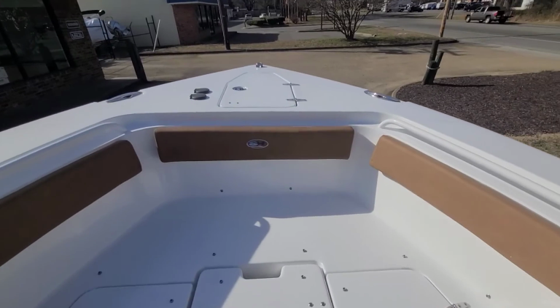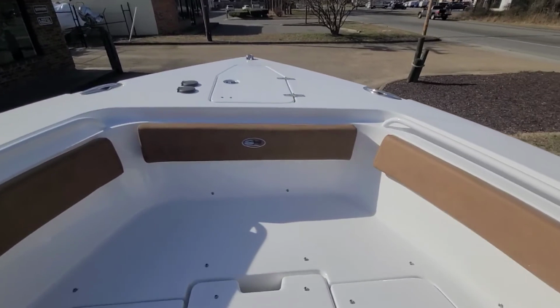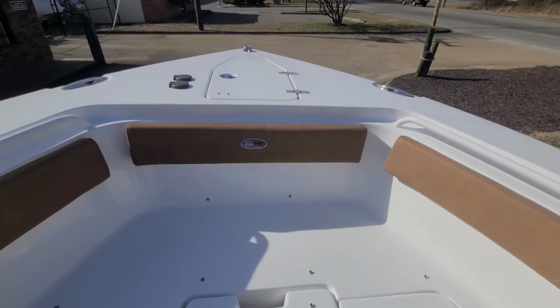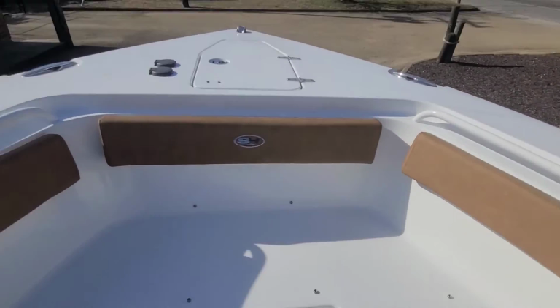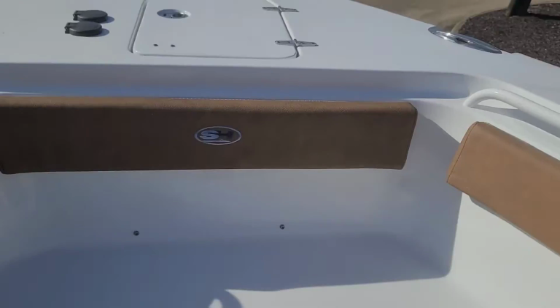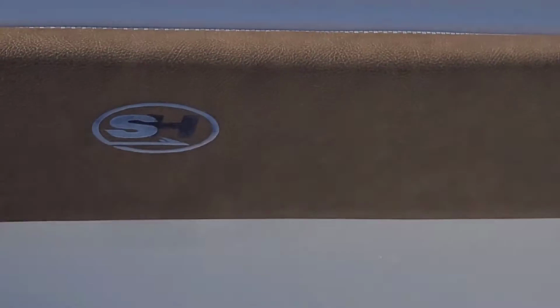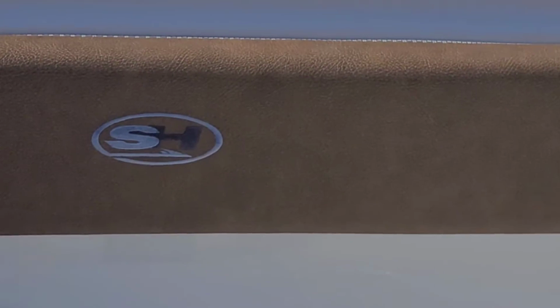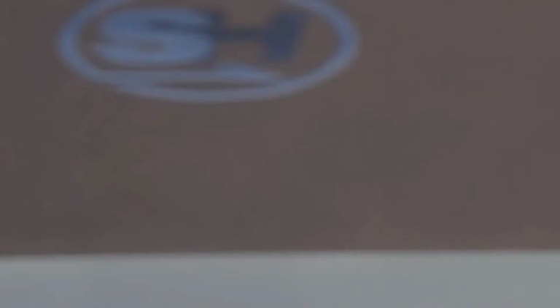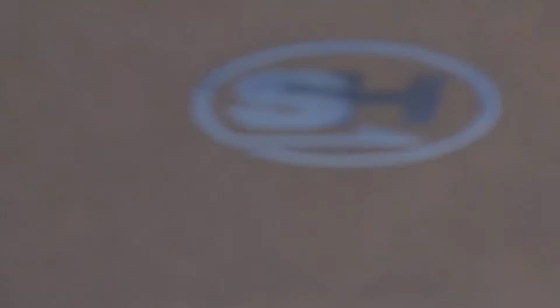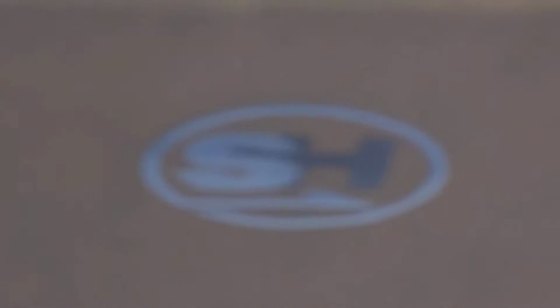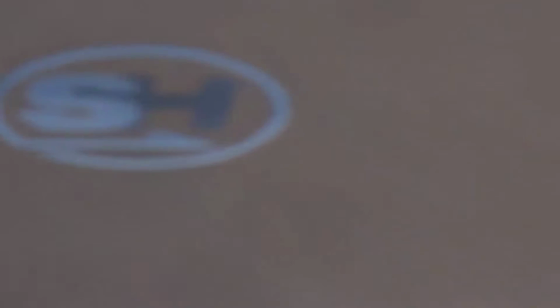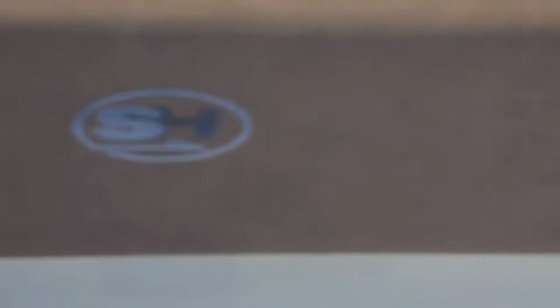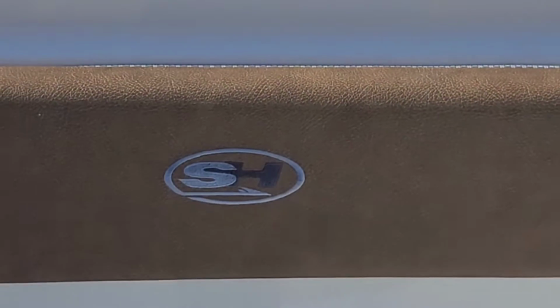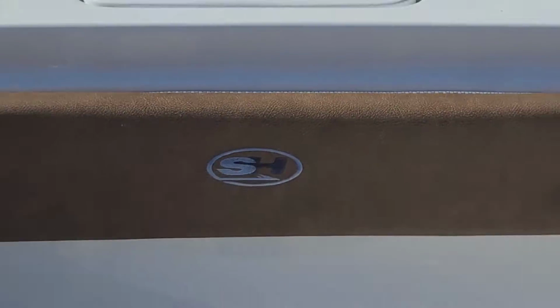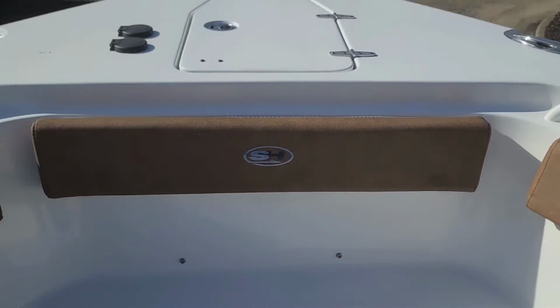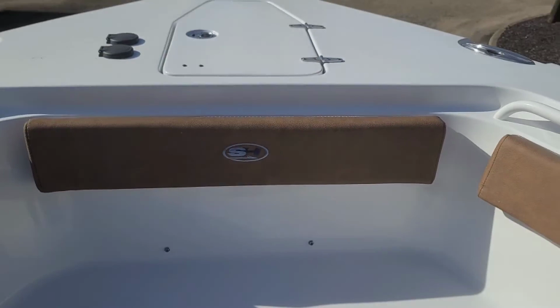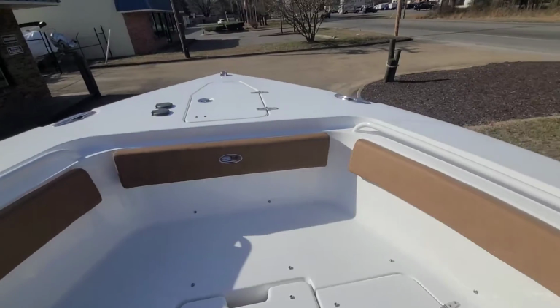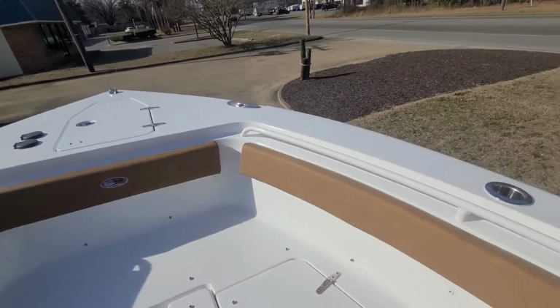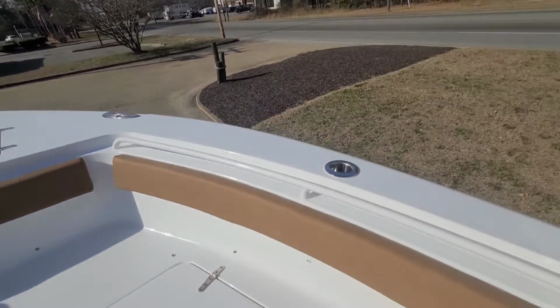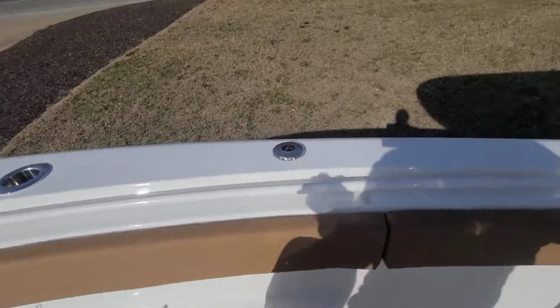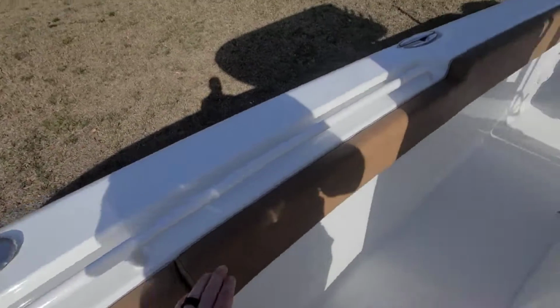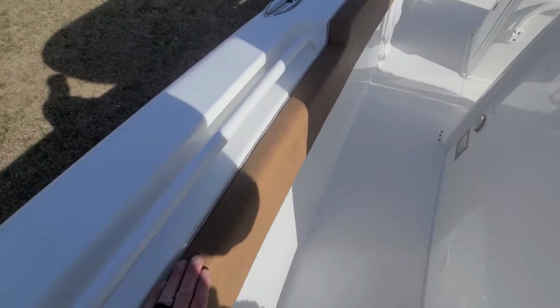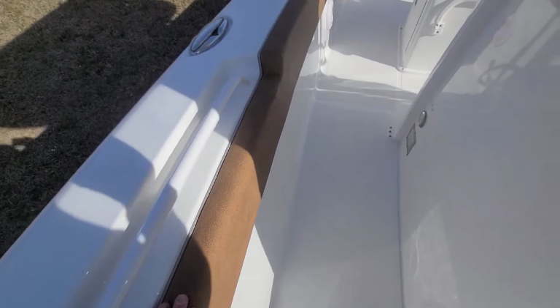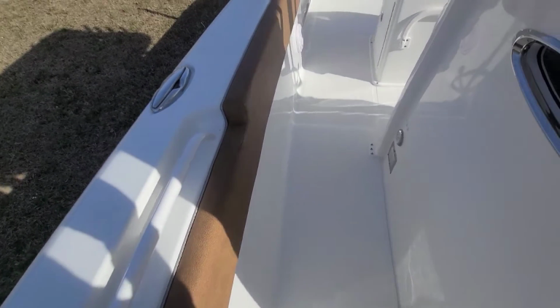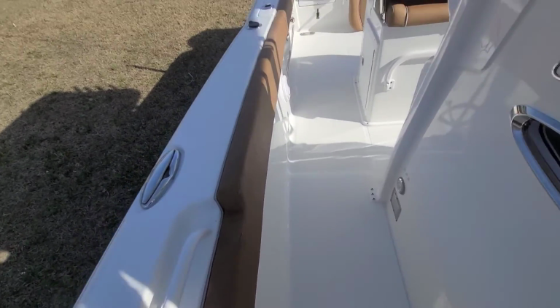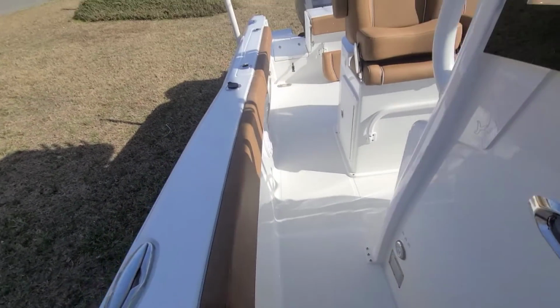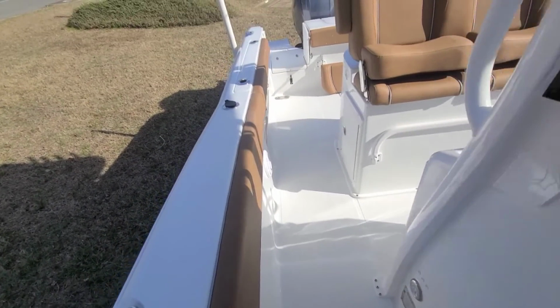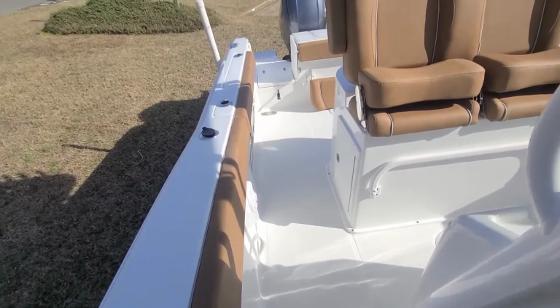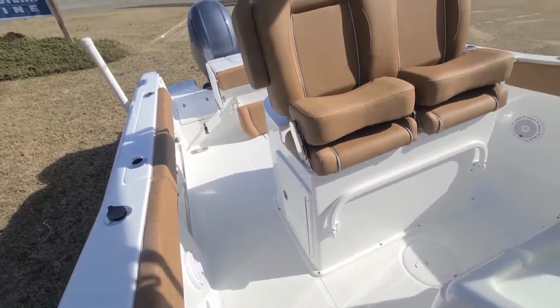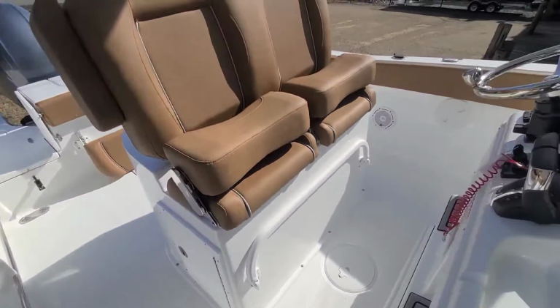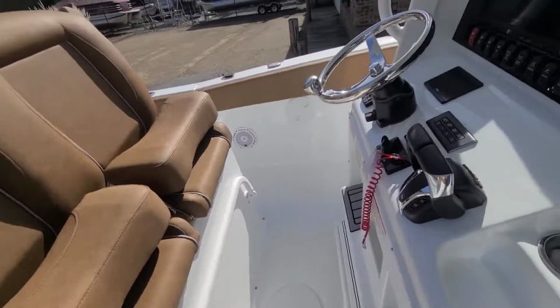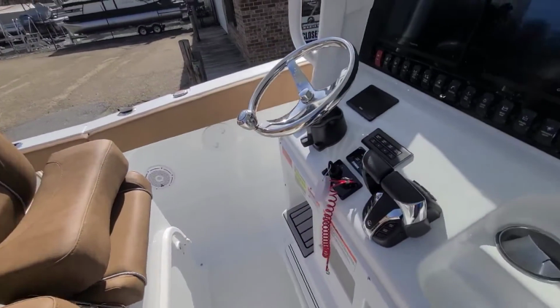There's a new silver inlay on the Sea Hunt logo — new for 2023, really good looking. I just love the feel of this tan interior with combing and bolsters all the way down both sides of the boat.